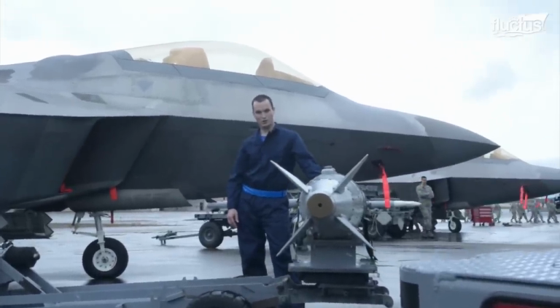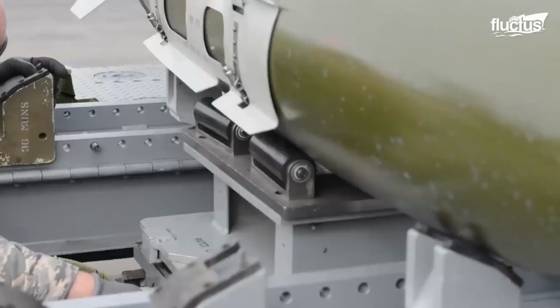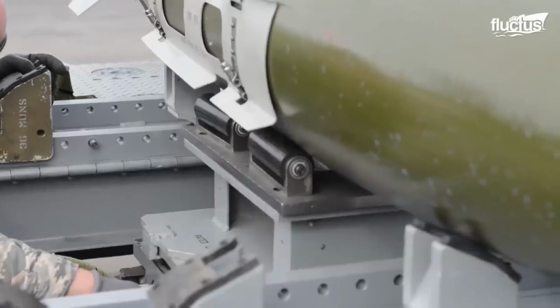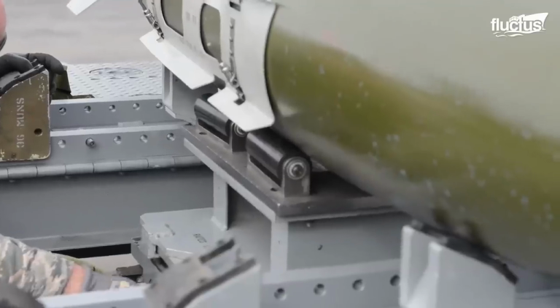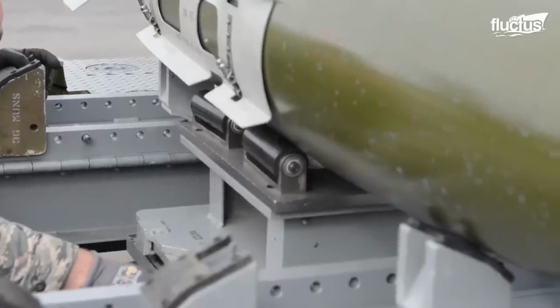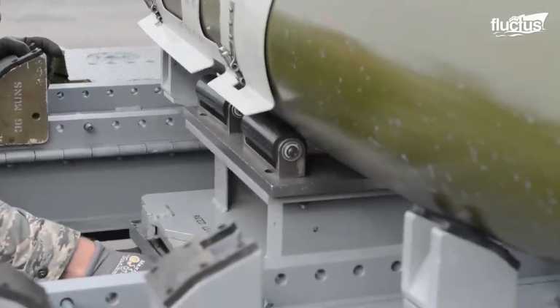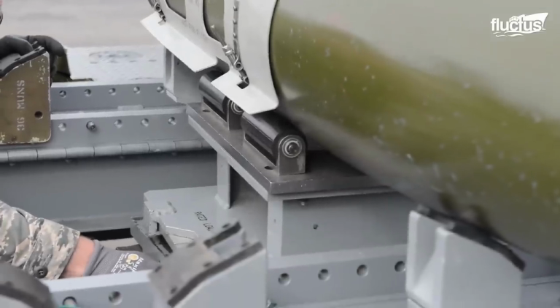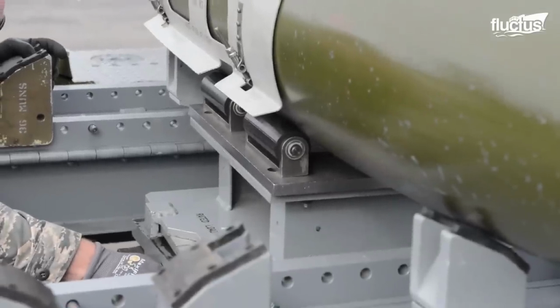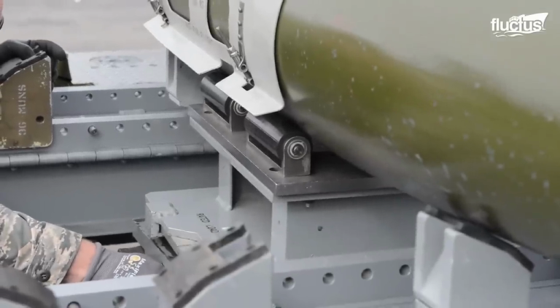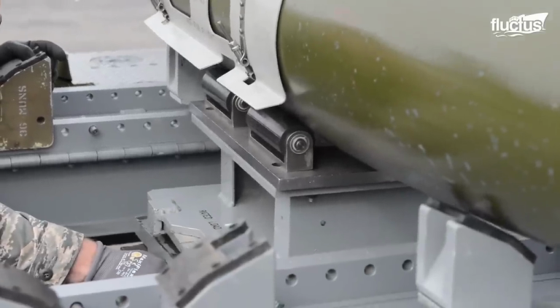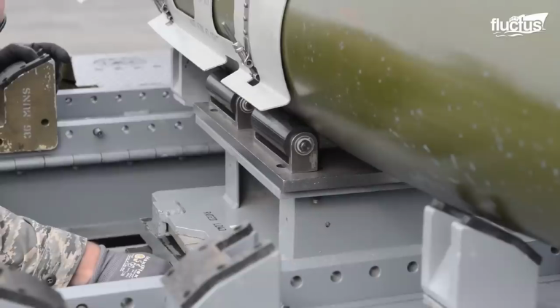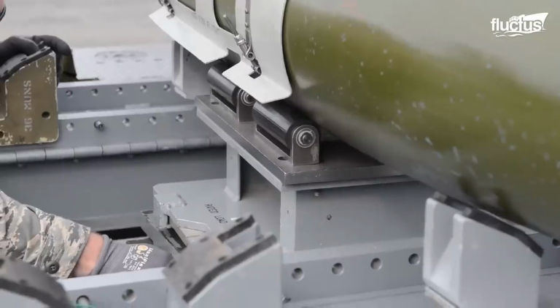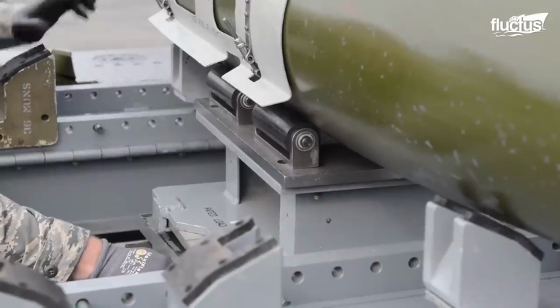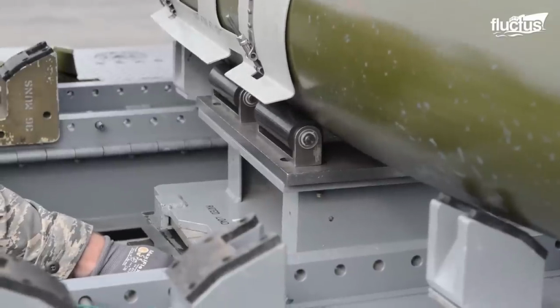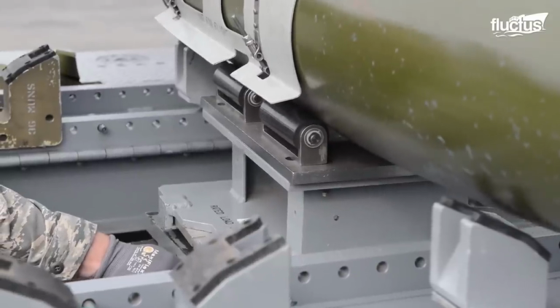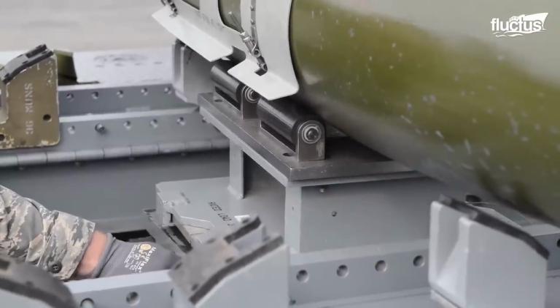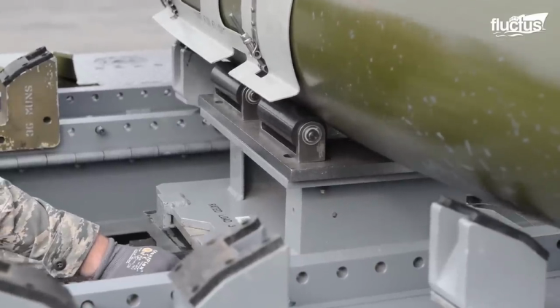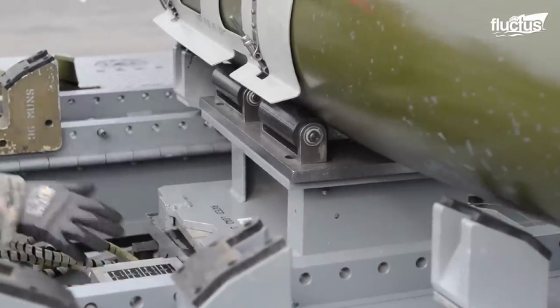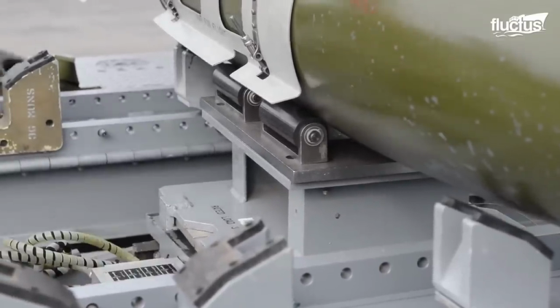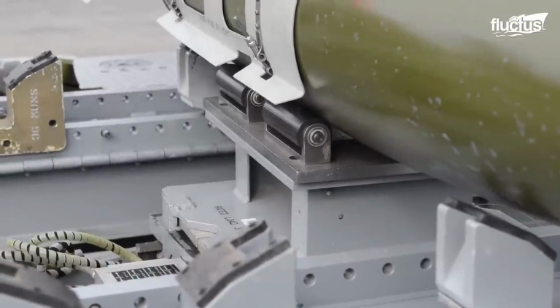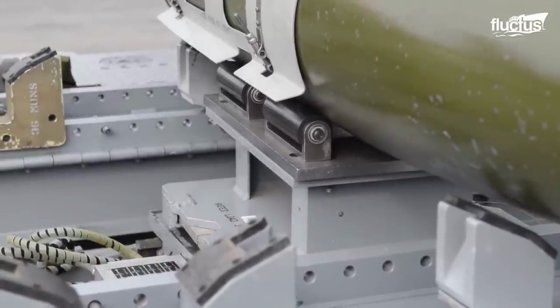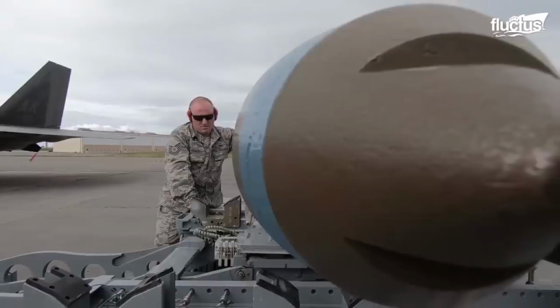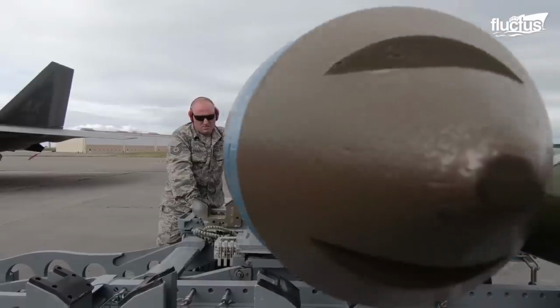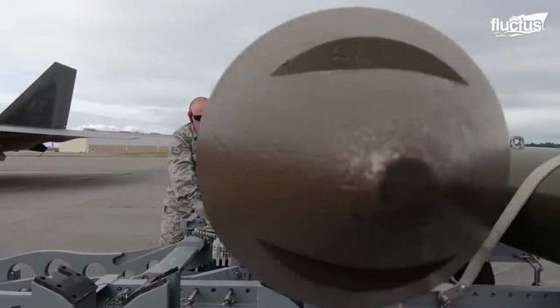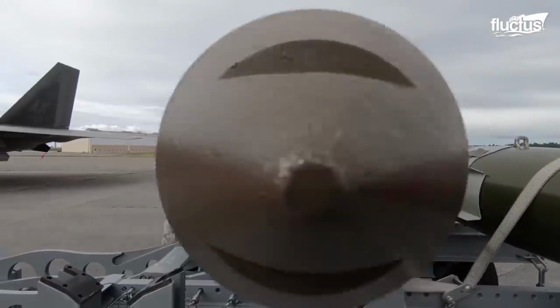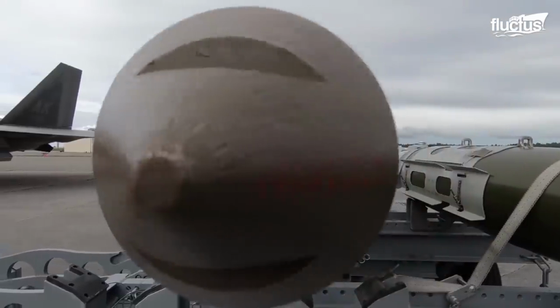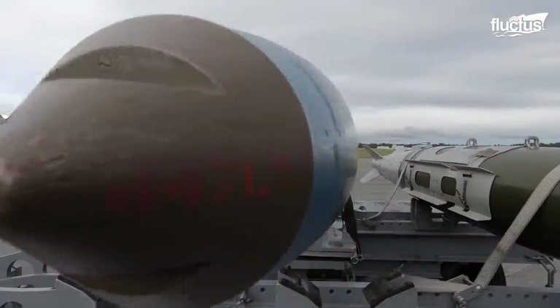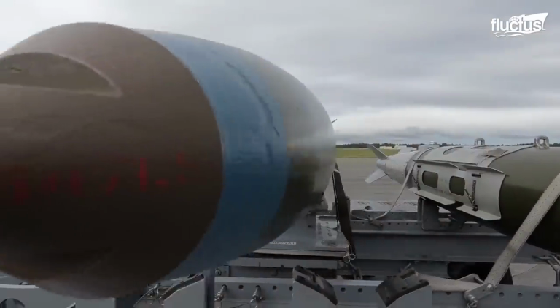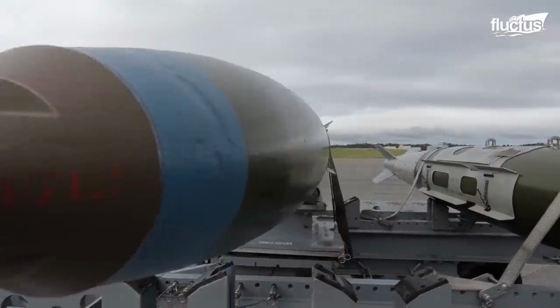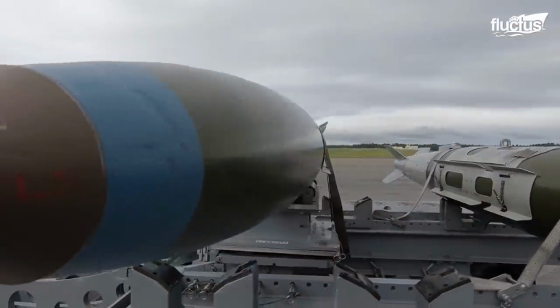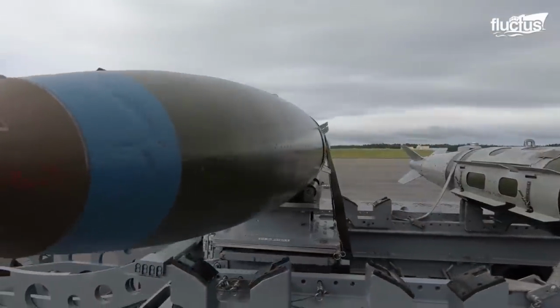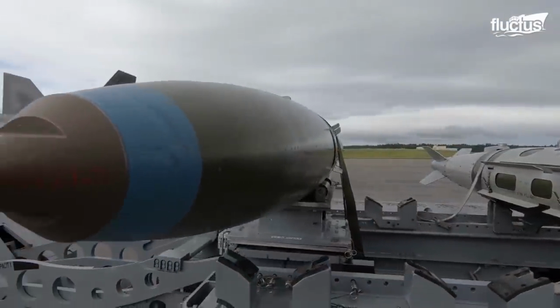The footage also features the GBU-32 Joint Direct Attack Munition, which are kits attached to unguided bombs that turn them into highly accurate smart weapons.